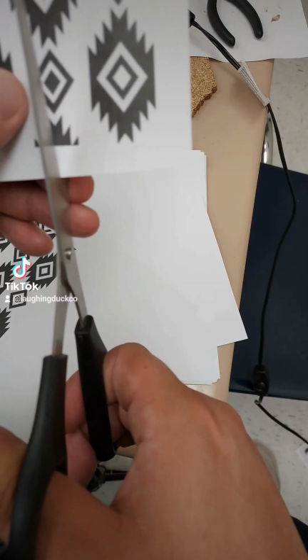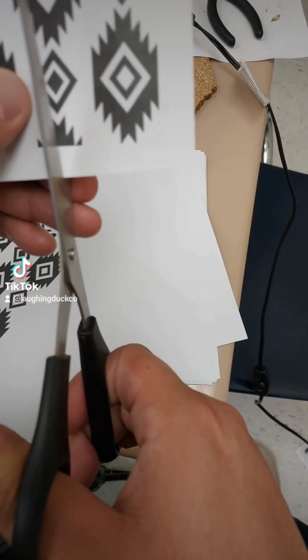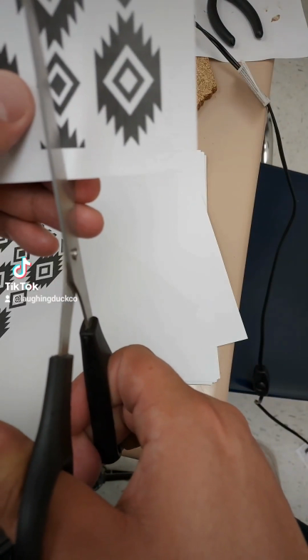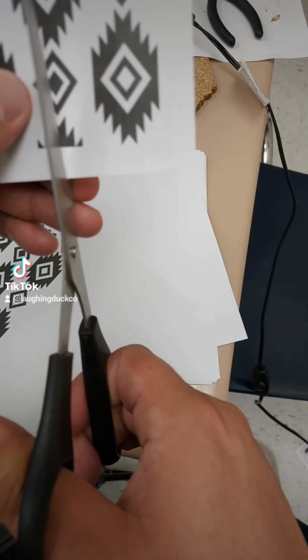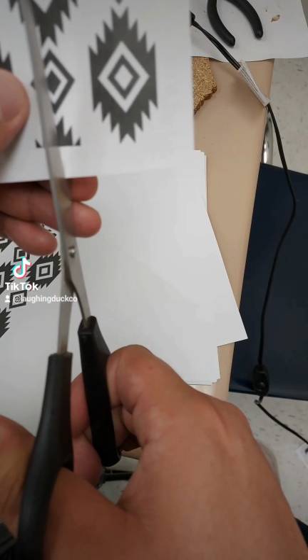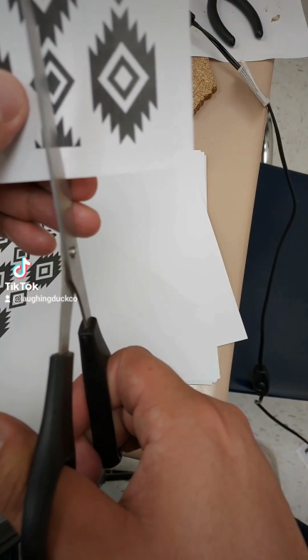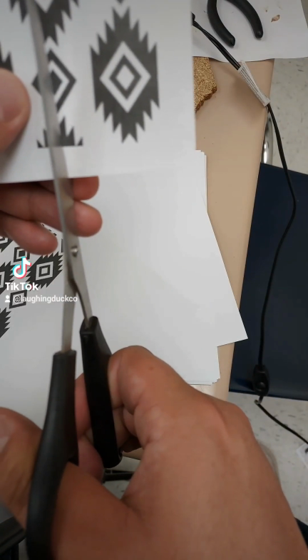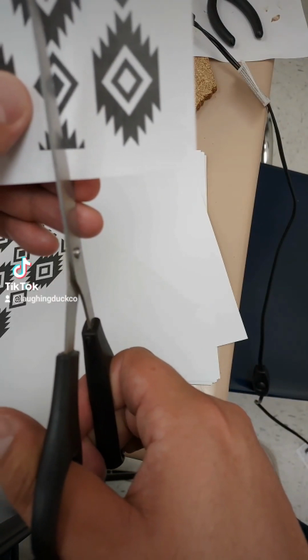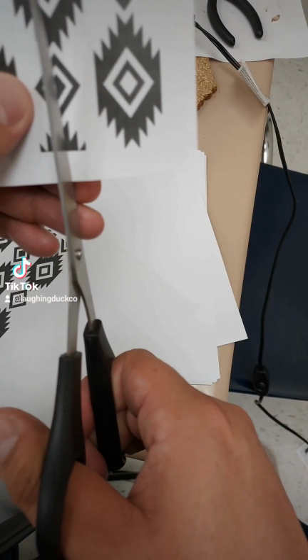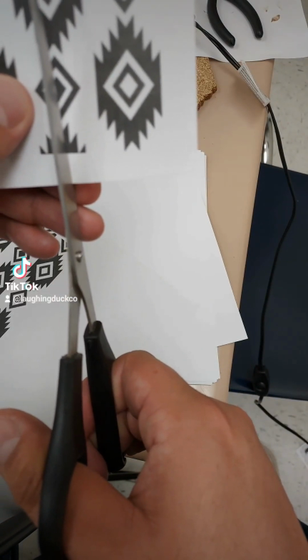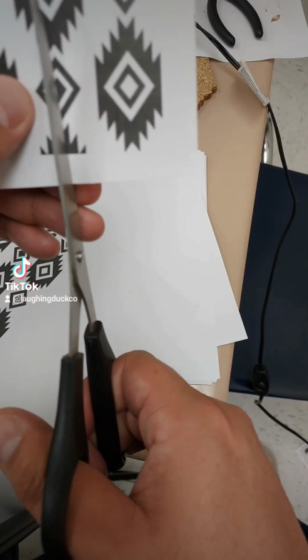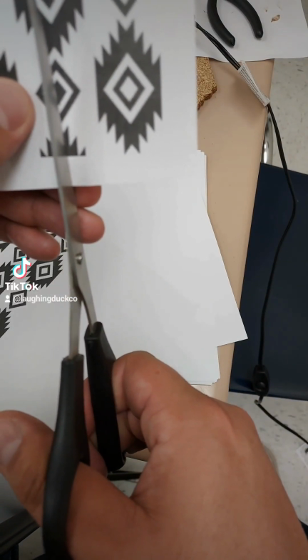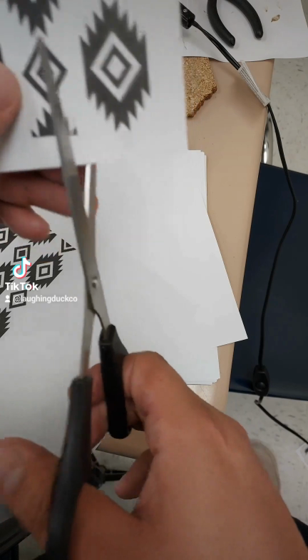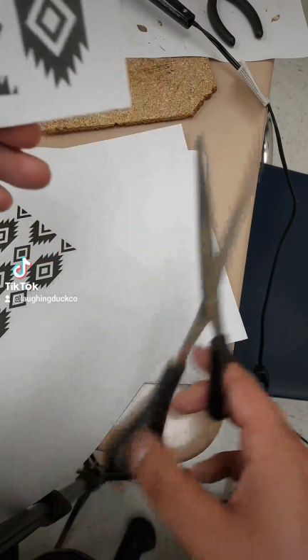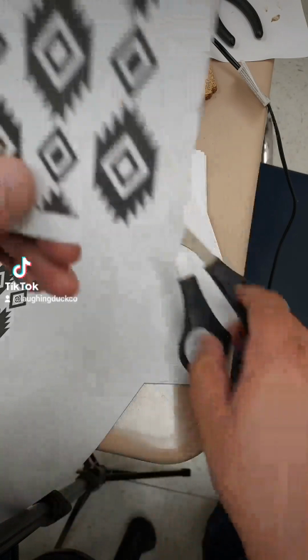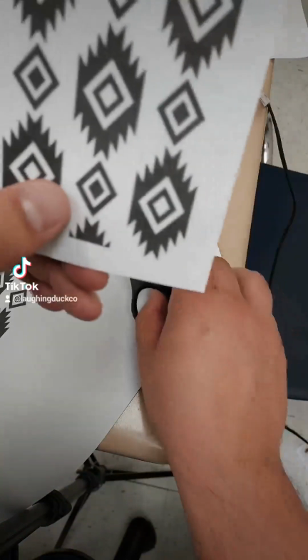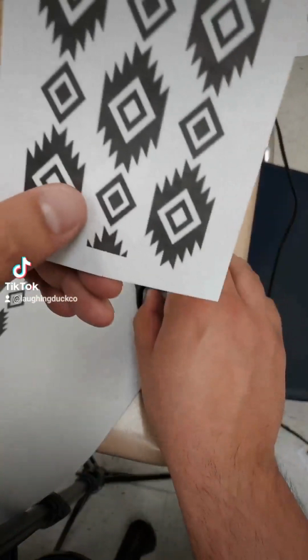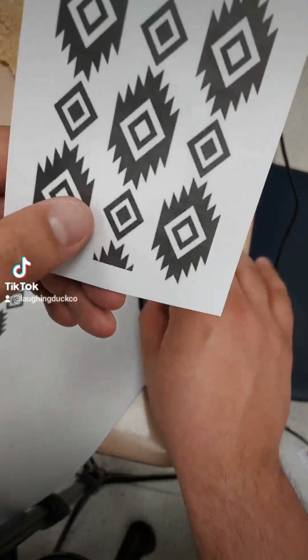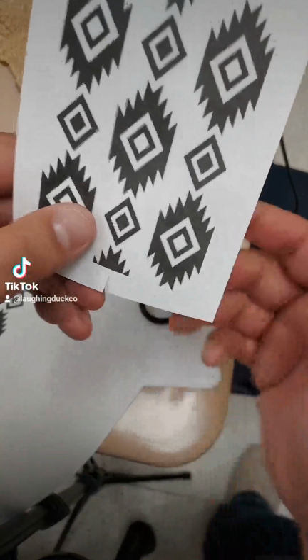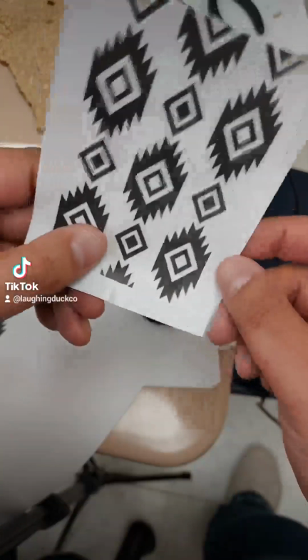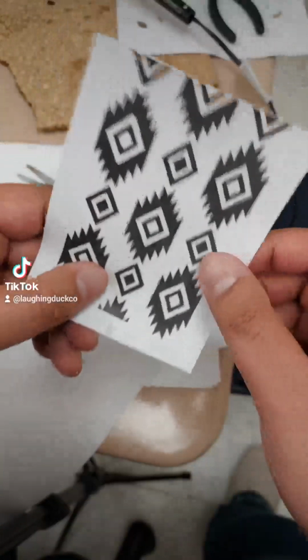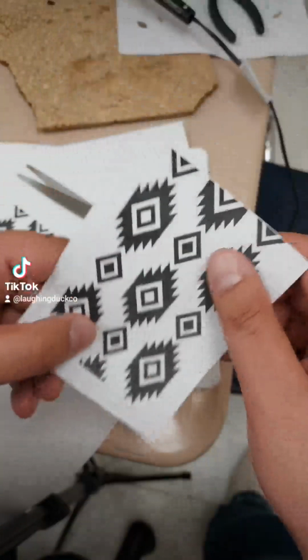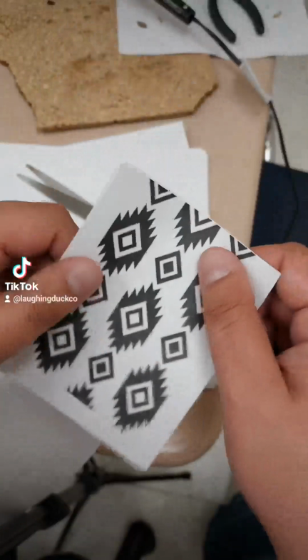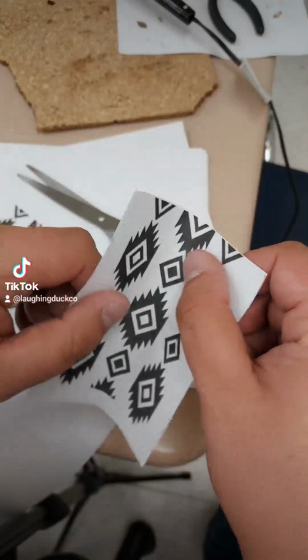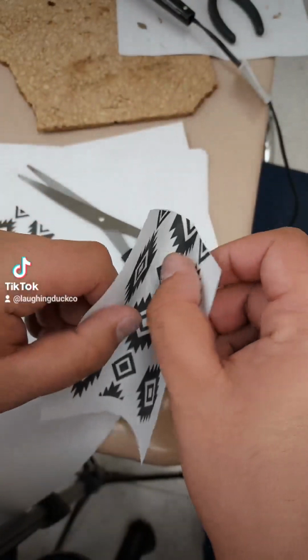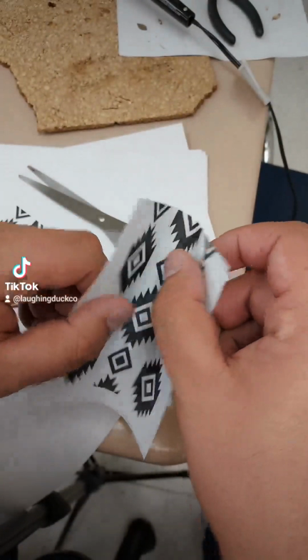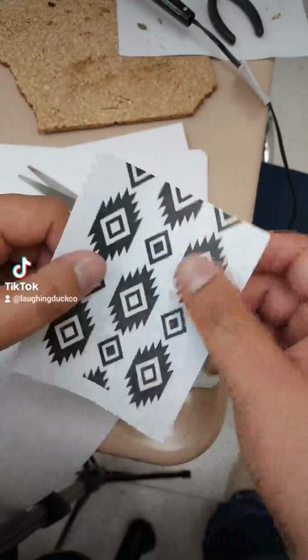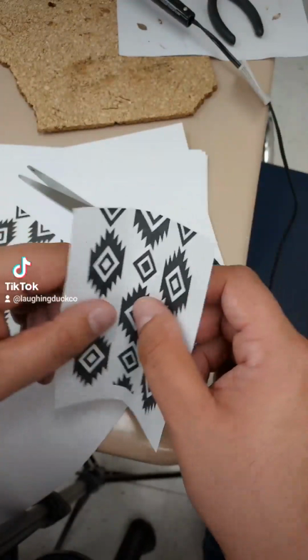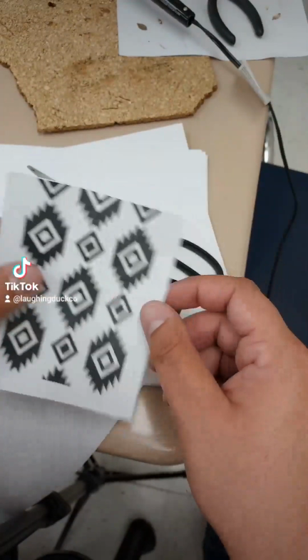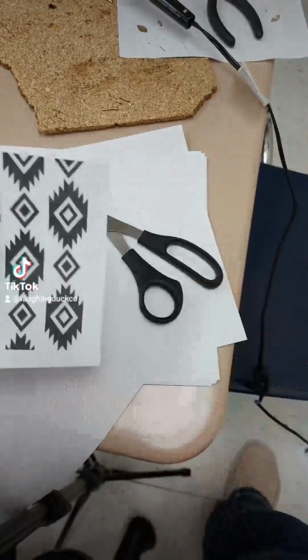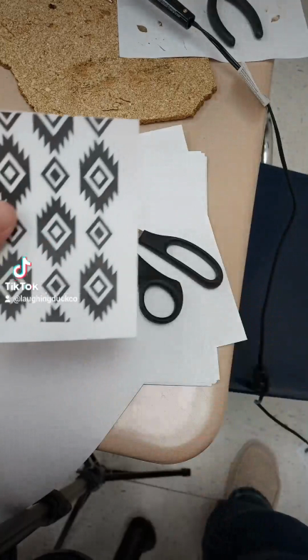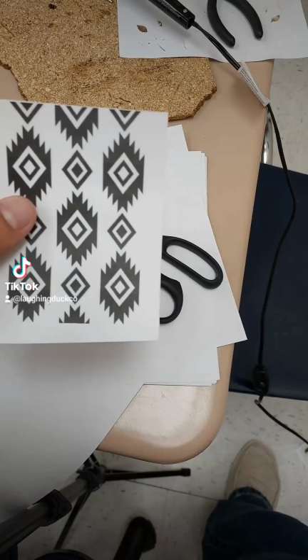I'm just putting relief cuts in the paper. It helps the paper curve around the handle better, and then I'm going to tape it onto the handle.